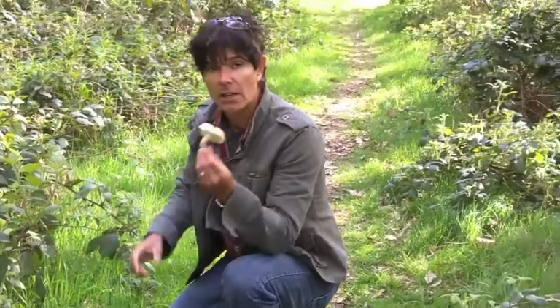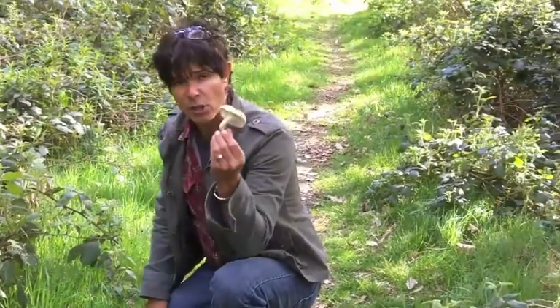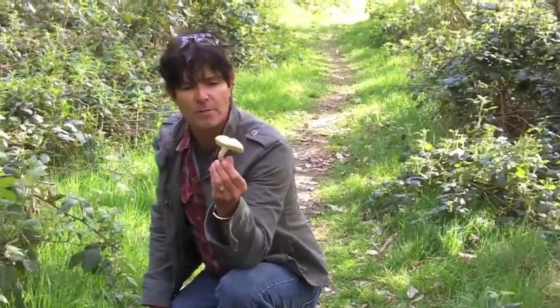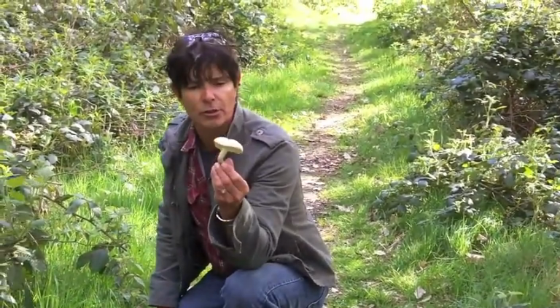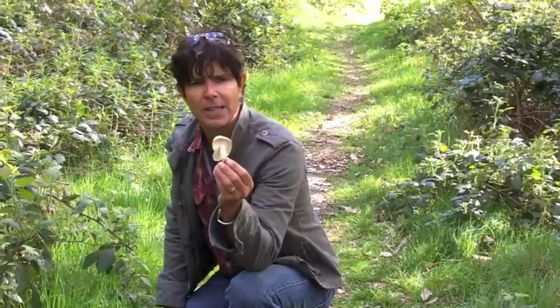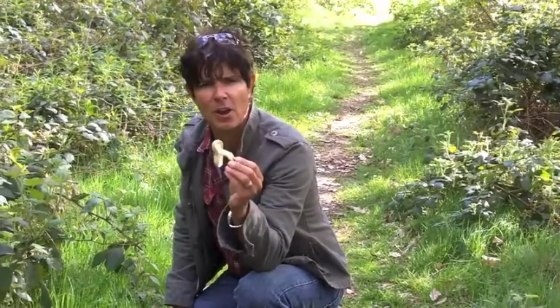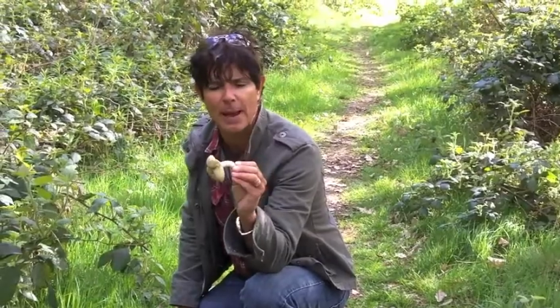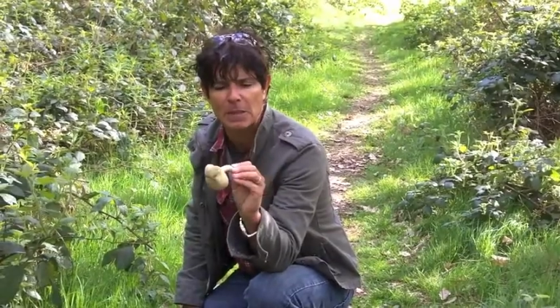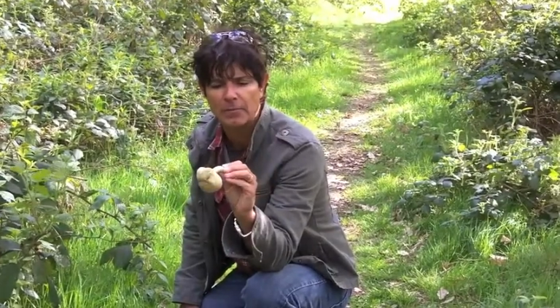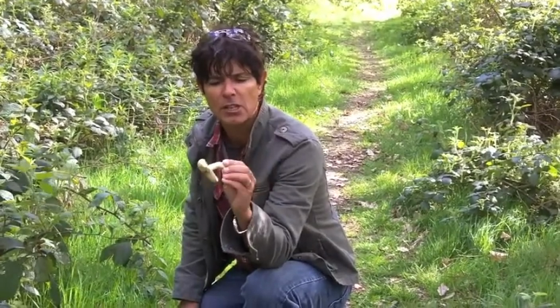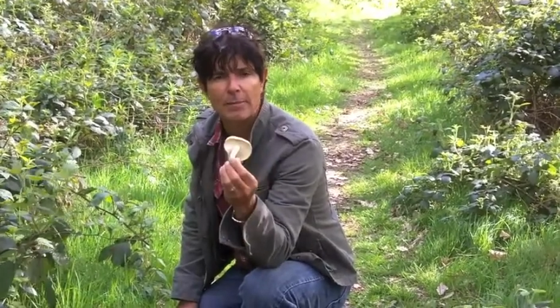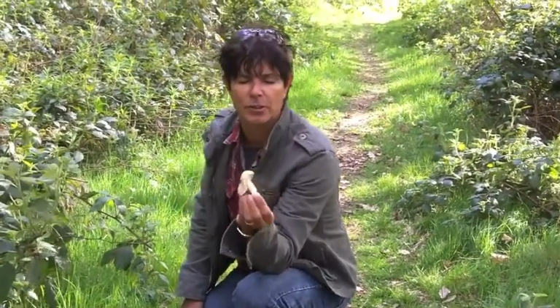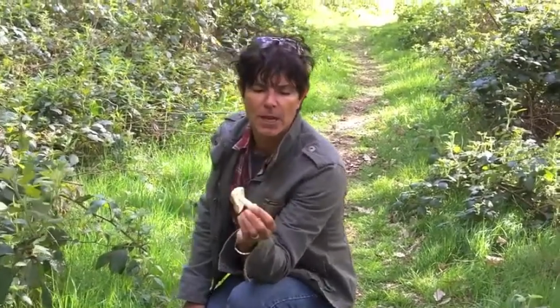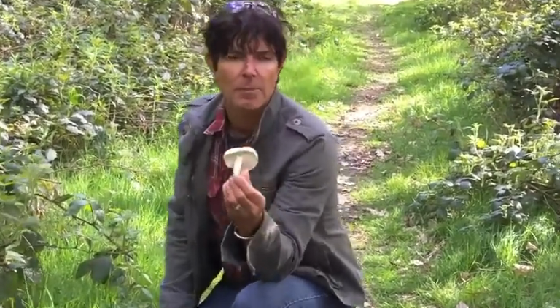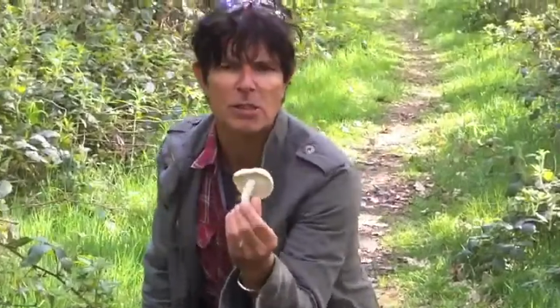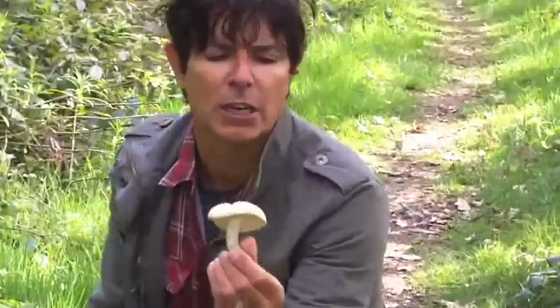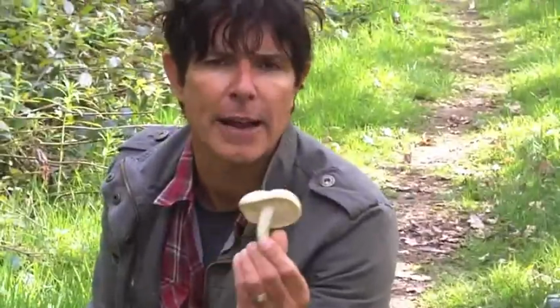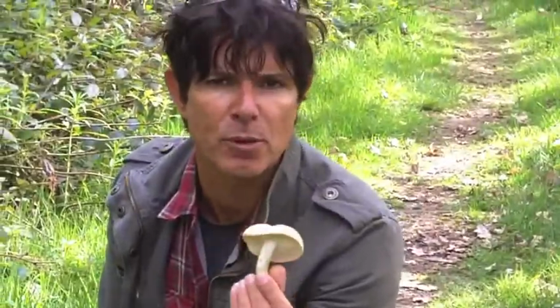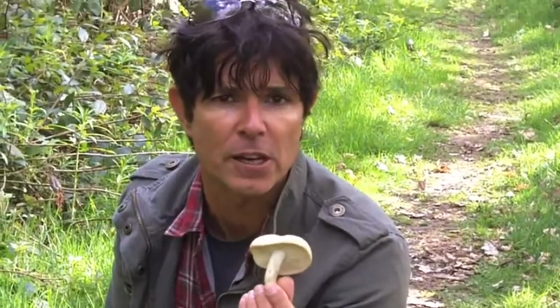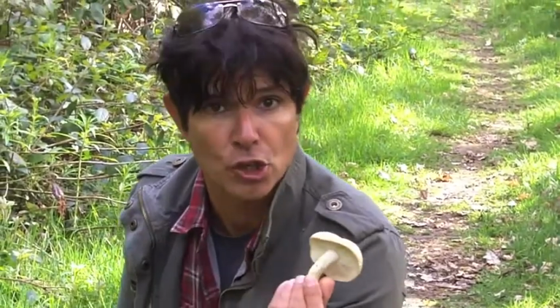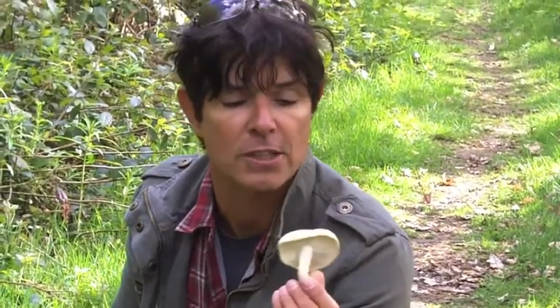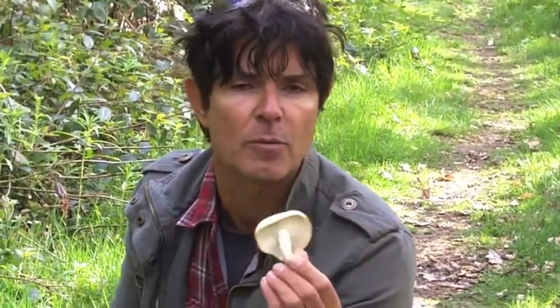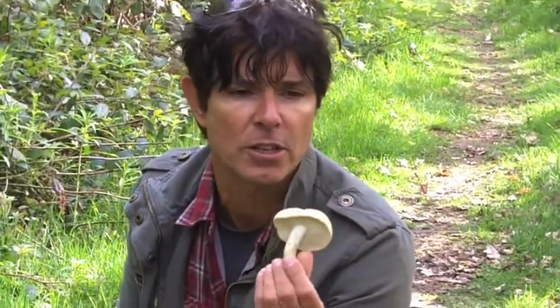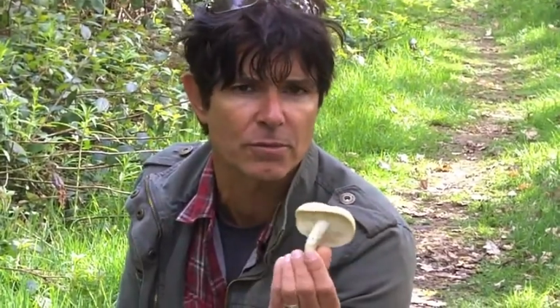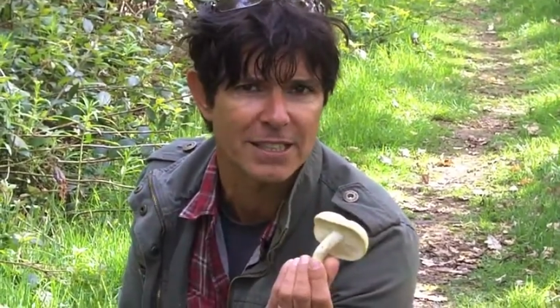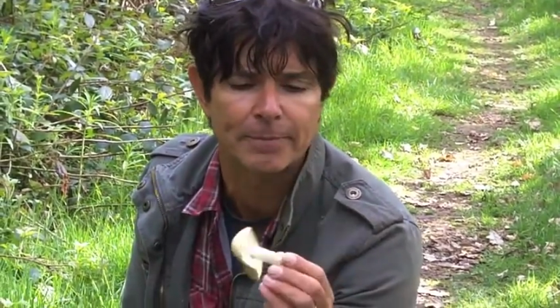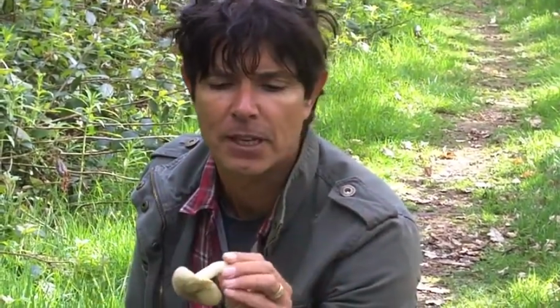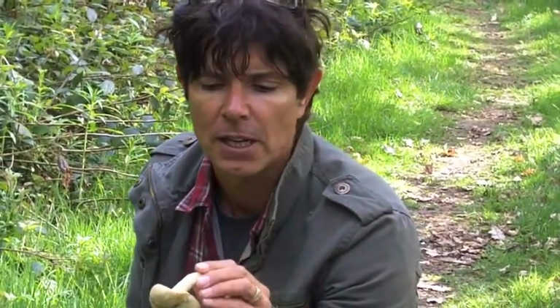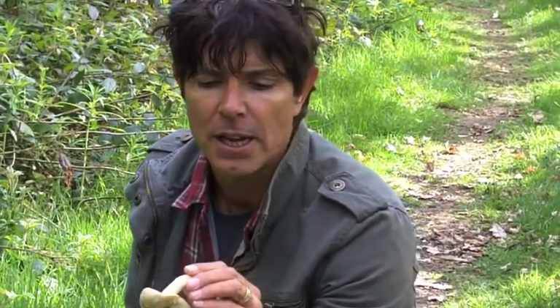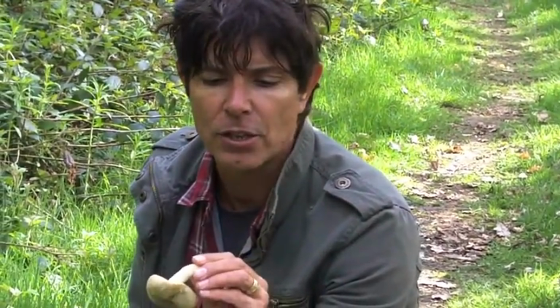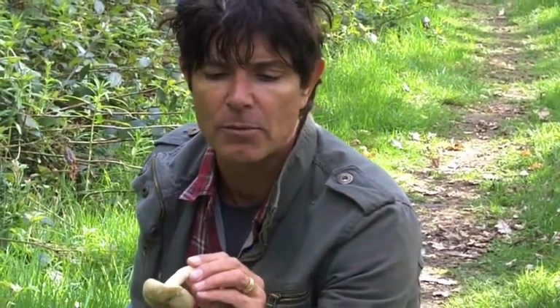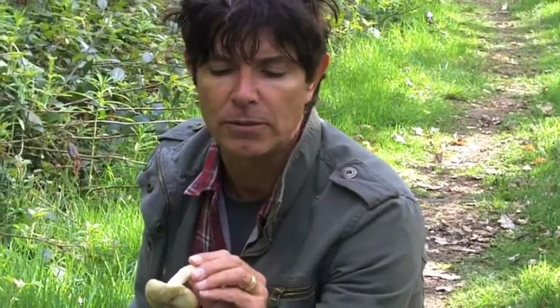St. George's mushroom, Calocybe gambosa — a spring mushroom, supposed to occur on April 23rd, St. George's Day, from which the mushroom gets its name. It's a good edible mushroom.